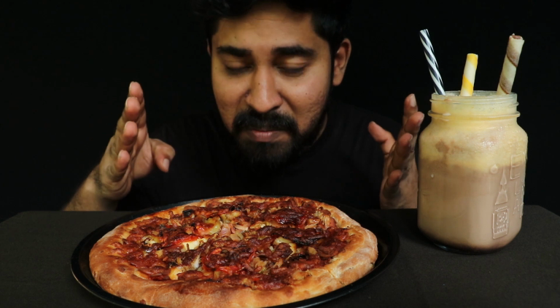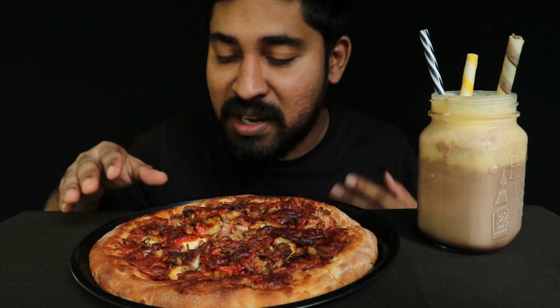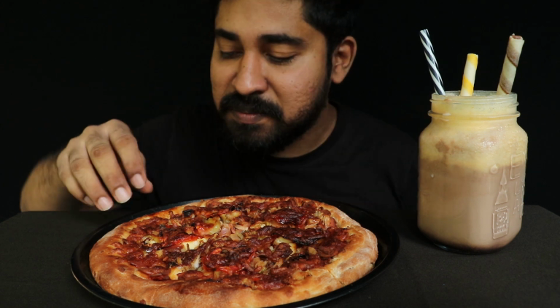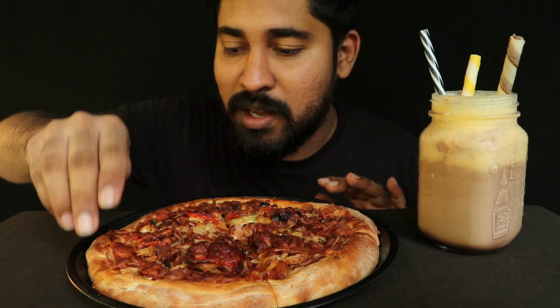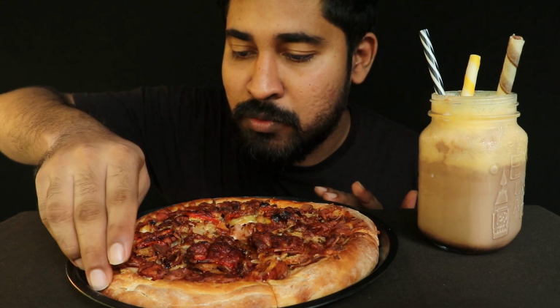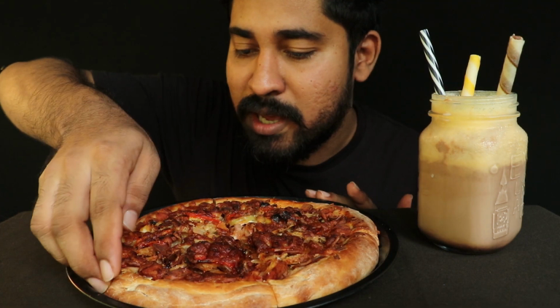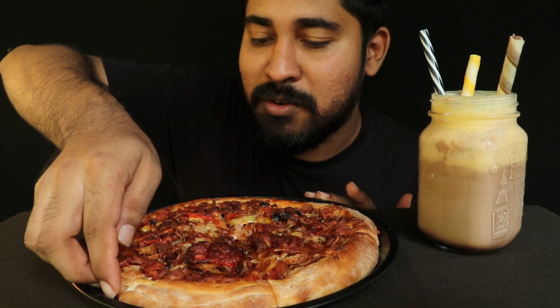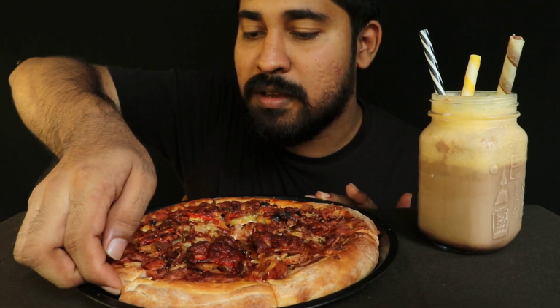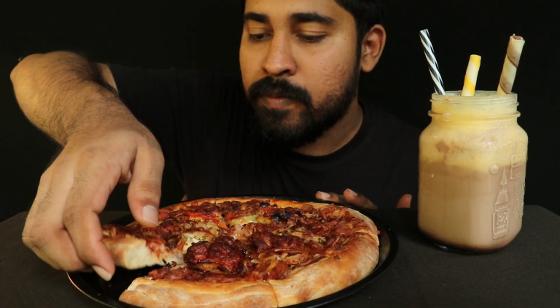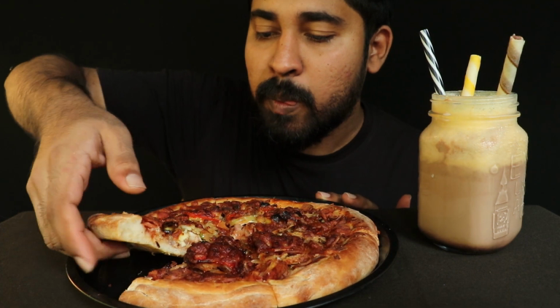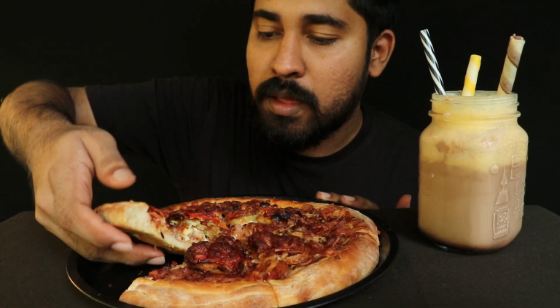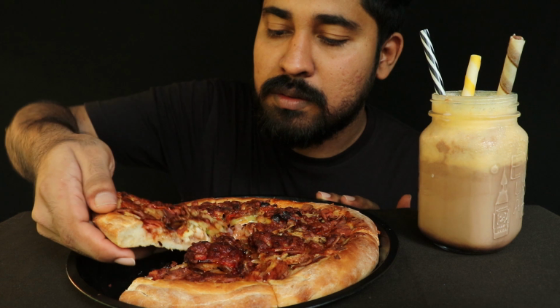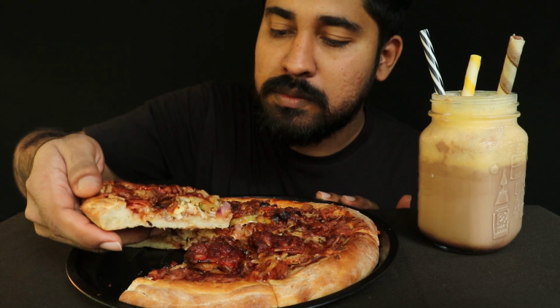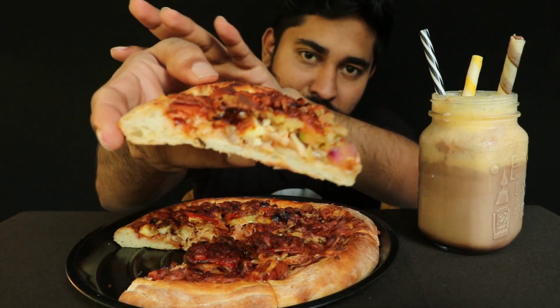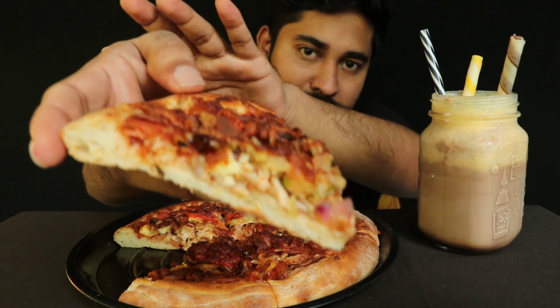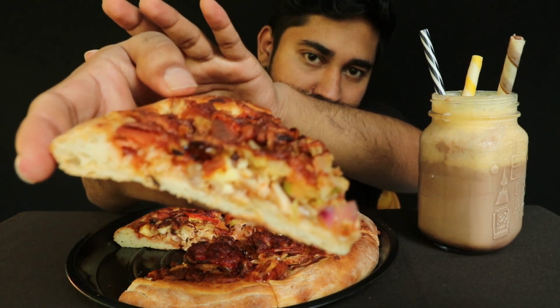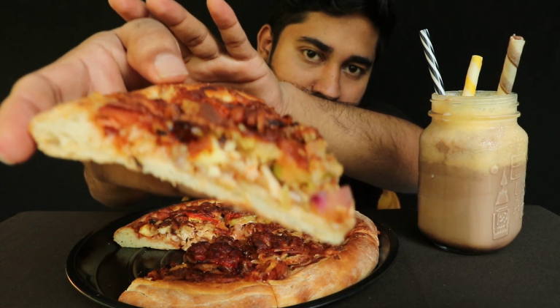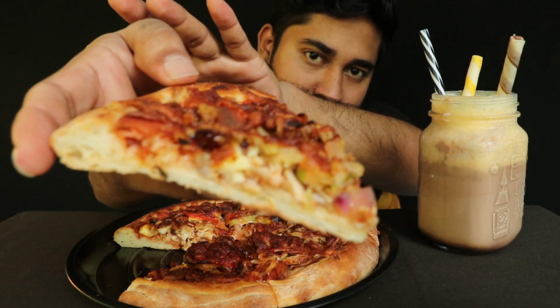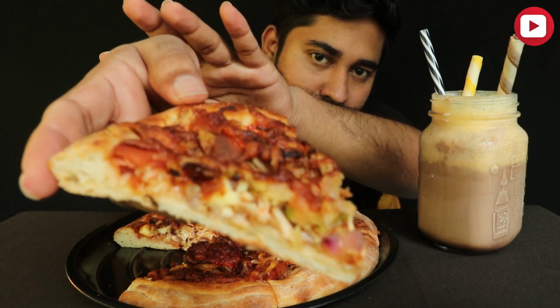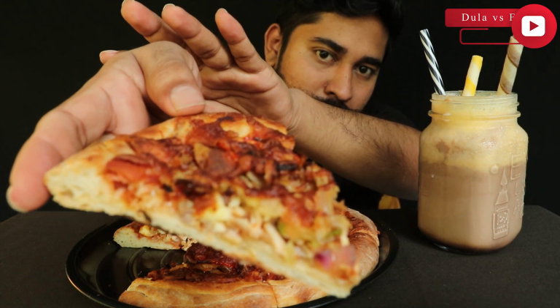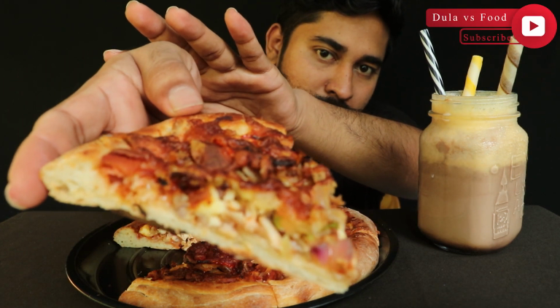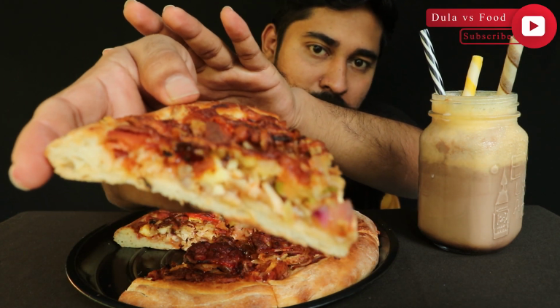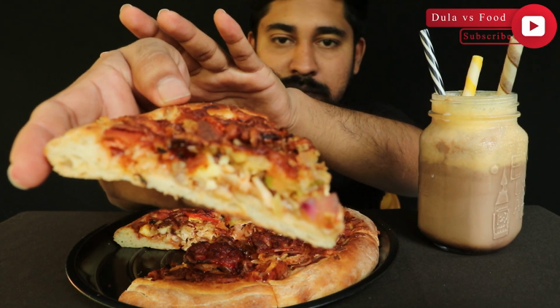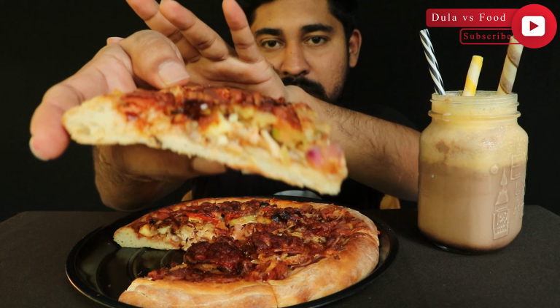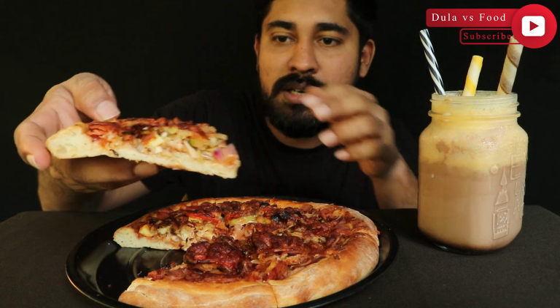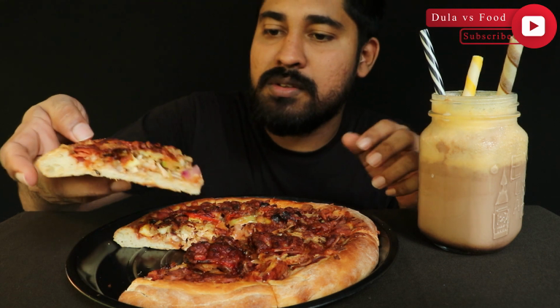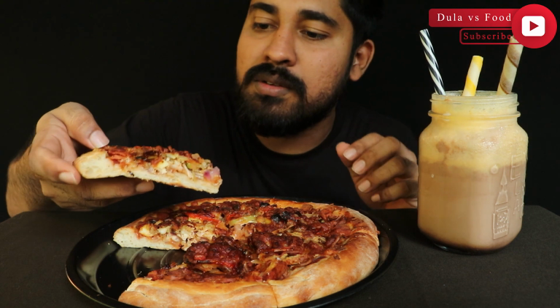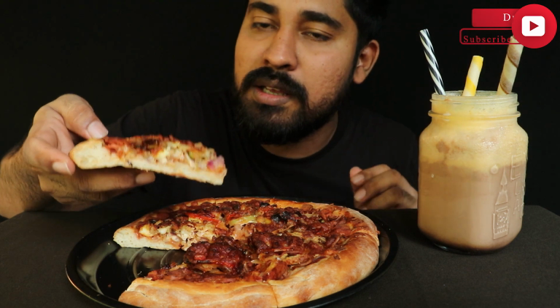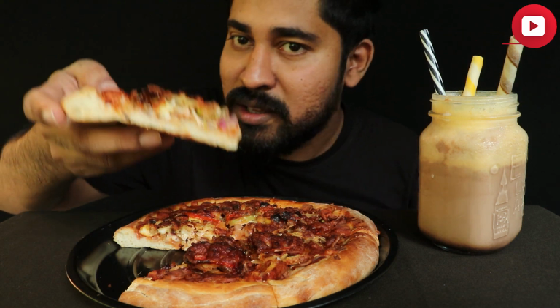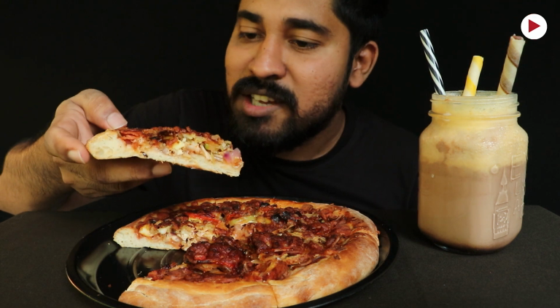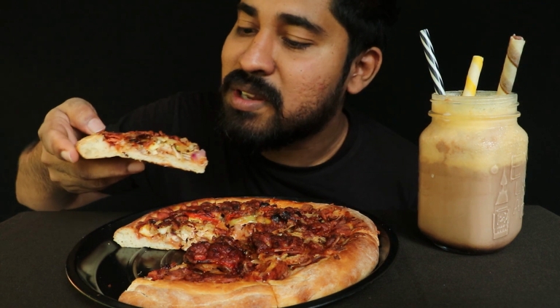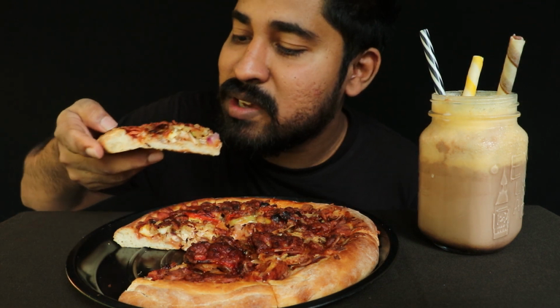This is the Pizza Hut. This is the feeling. This is the milkshake. Let's get in here.